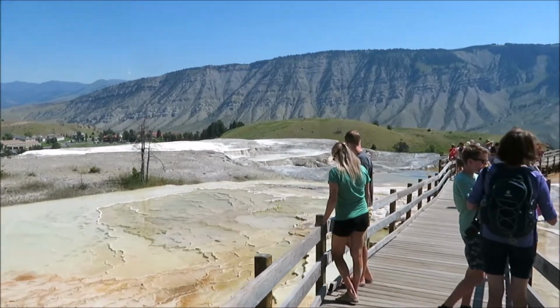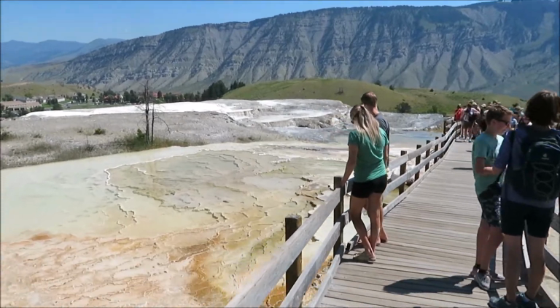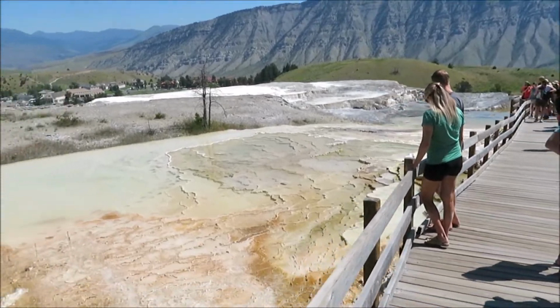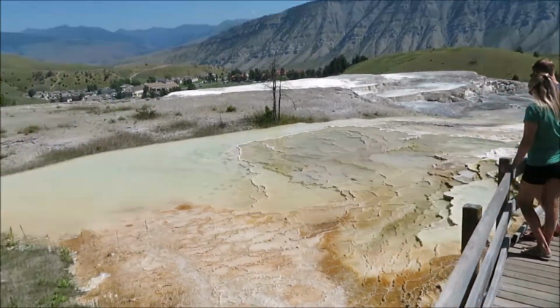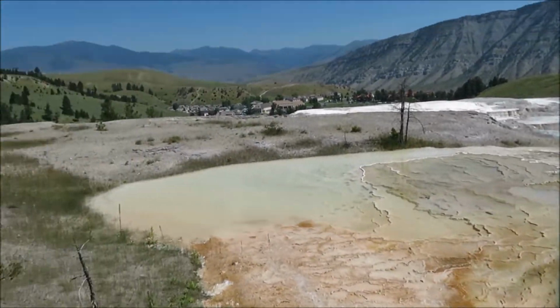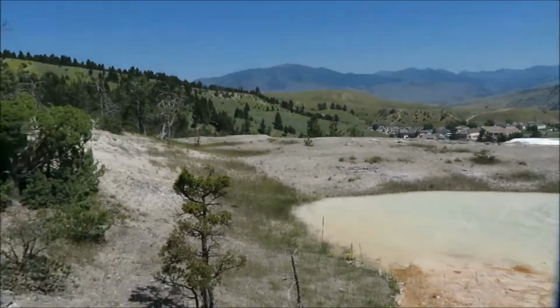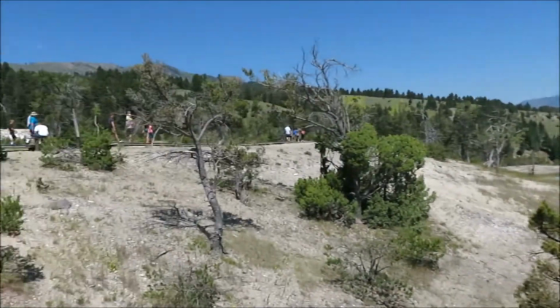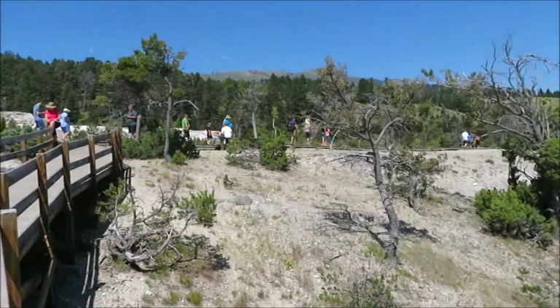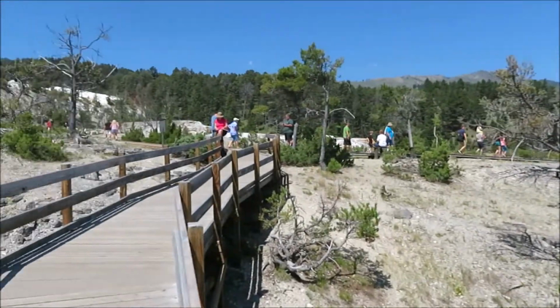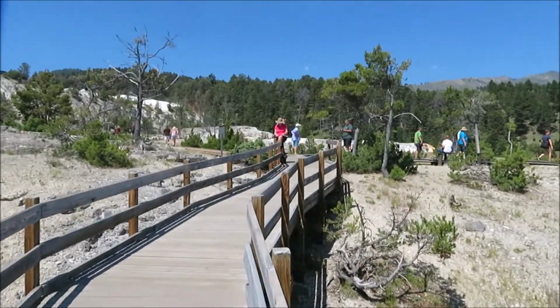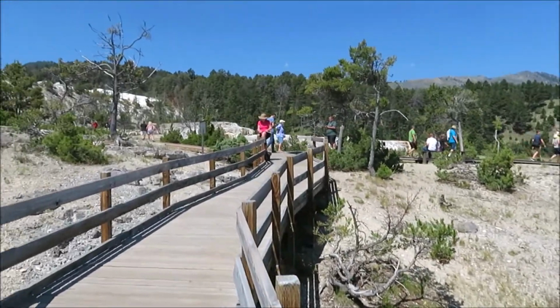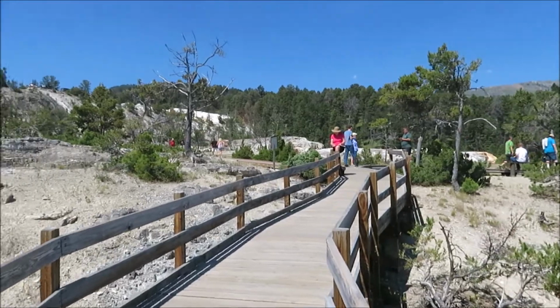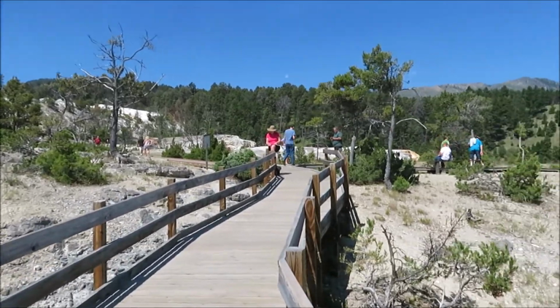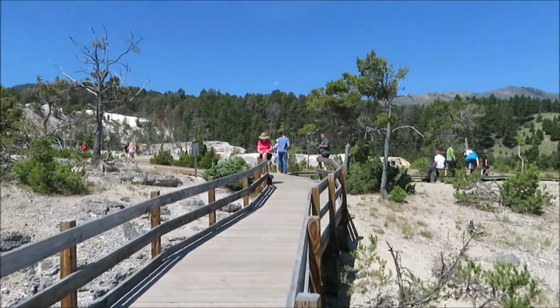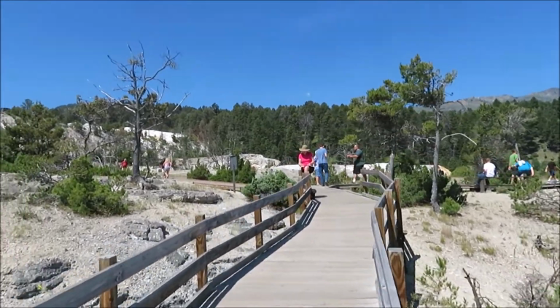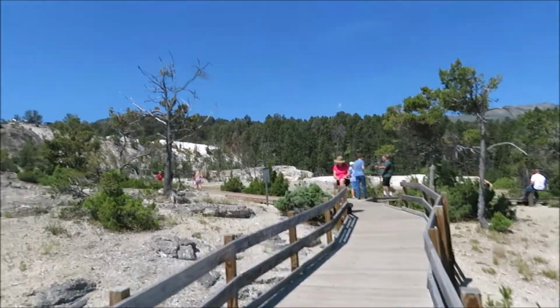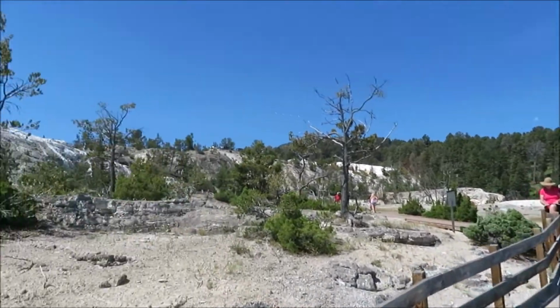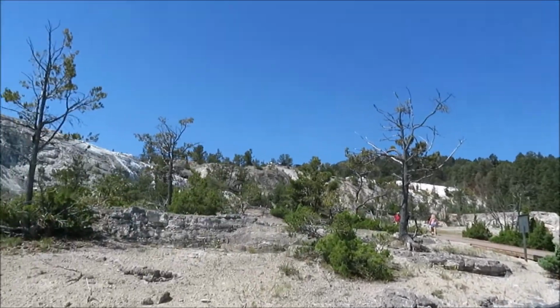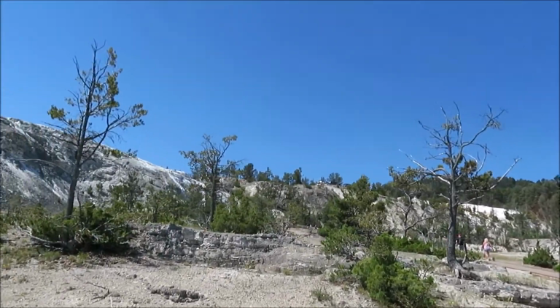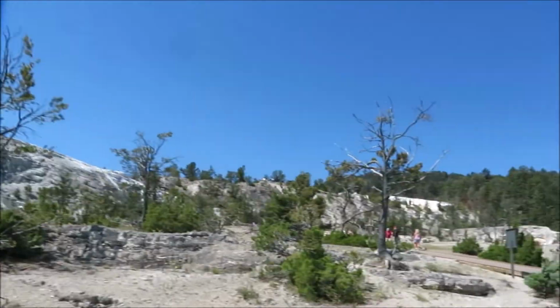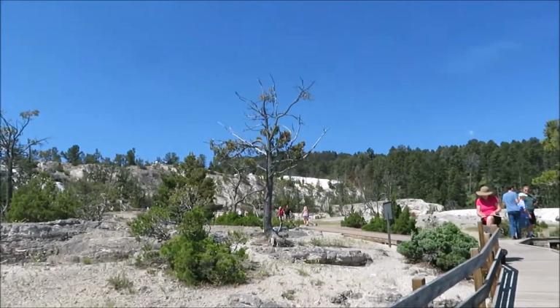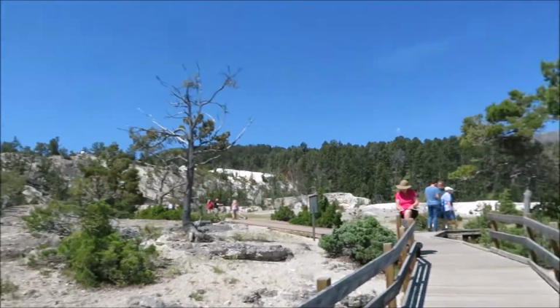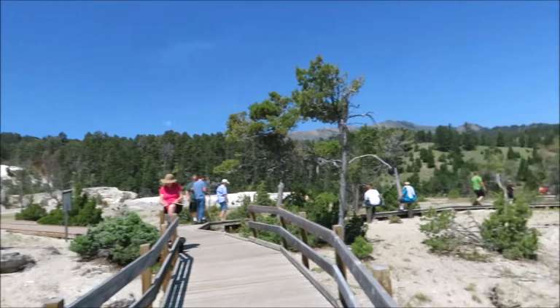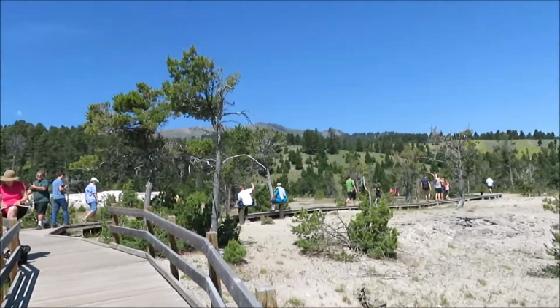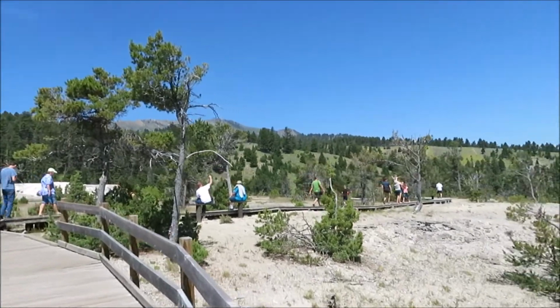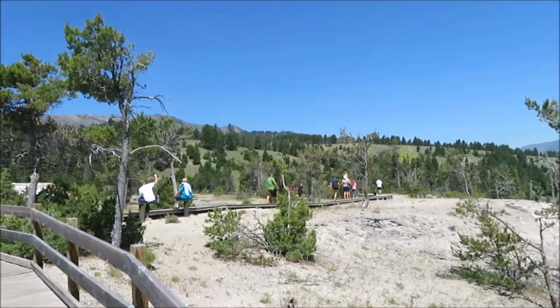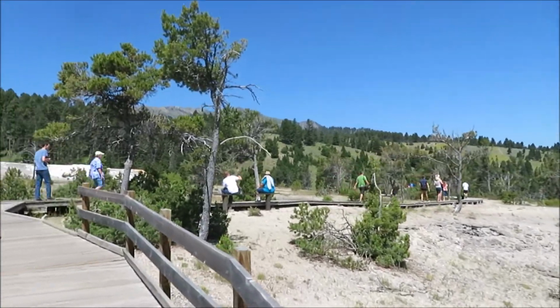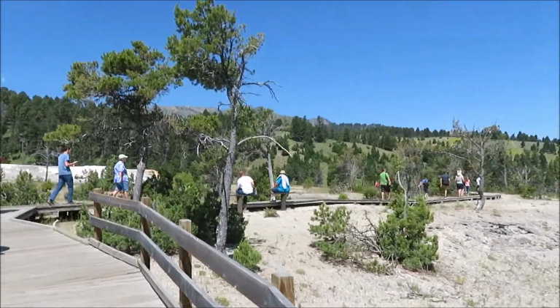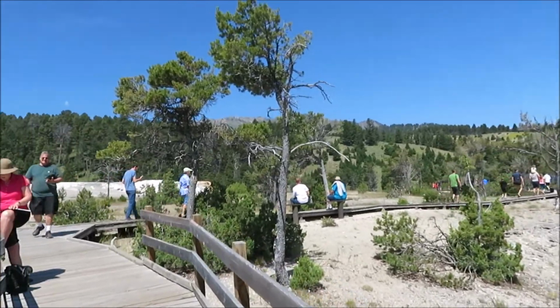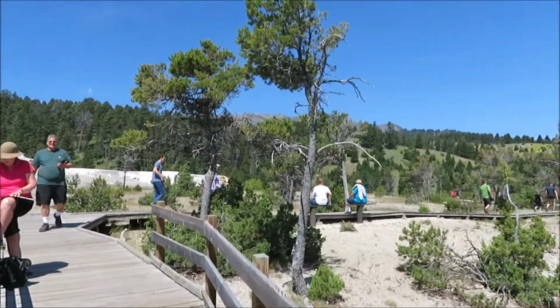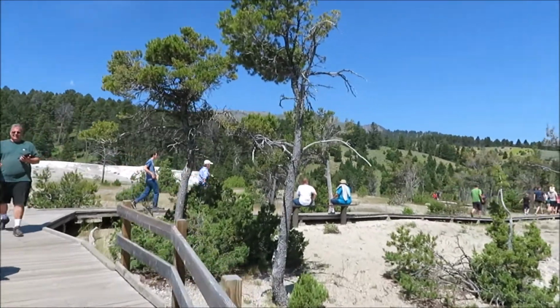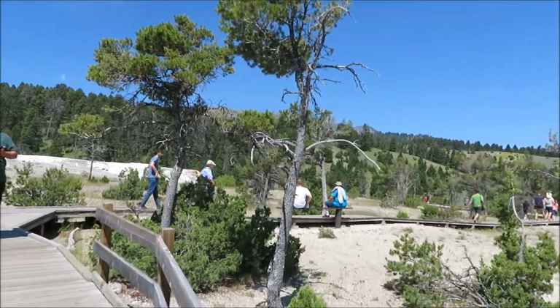Here we are at the top — there's not much more to go. We're going to keep walking until it runs out. There's a way to park up there and come down, but we're not doing that. Let's go check out the last of the springs and get out of here.